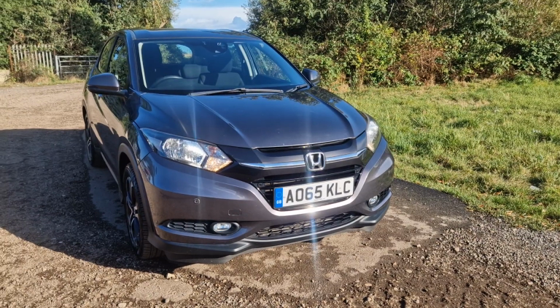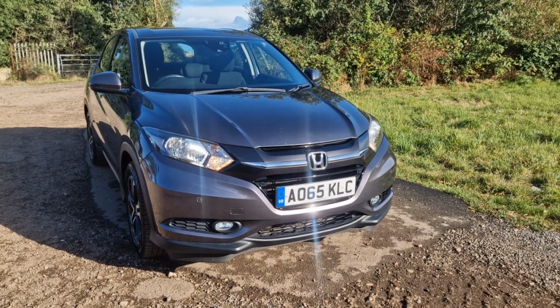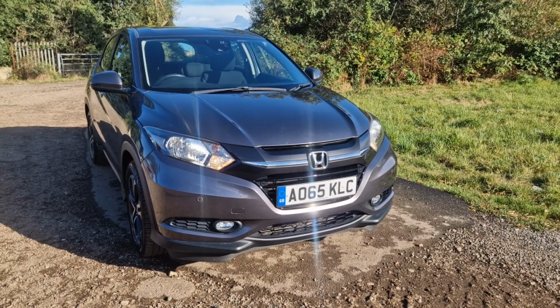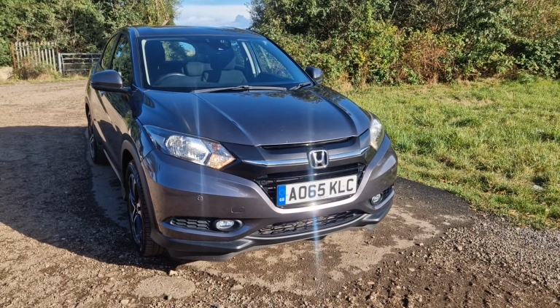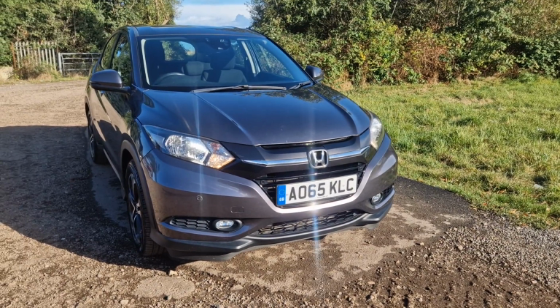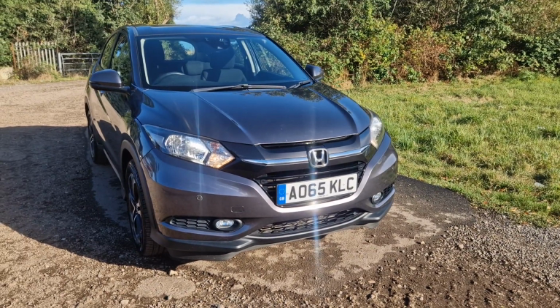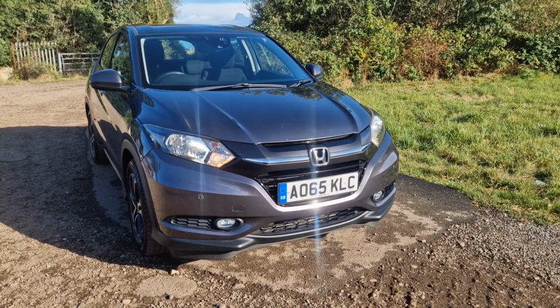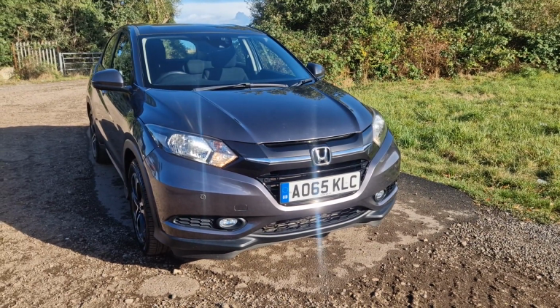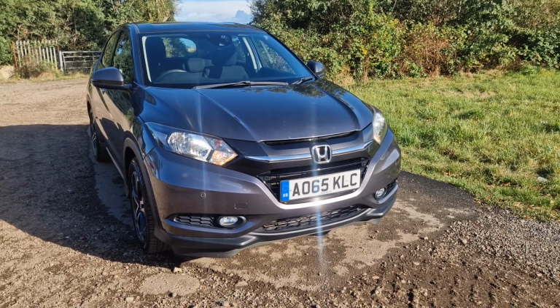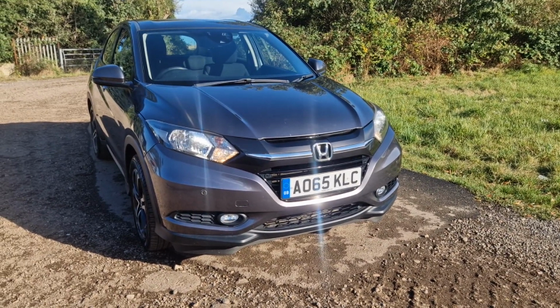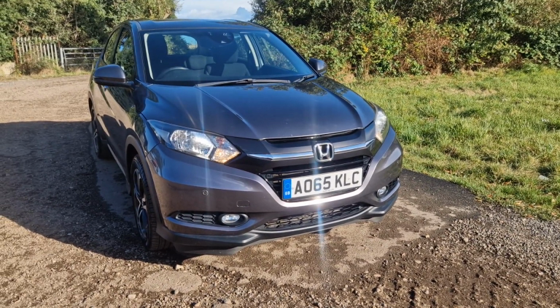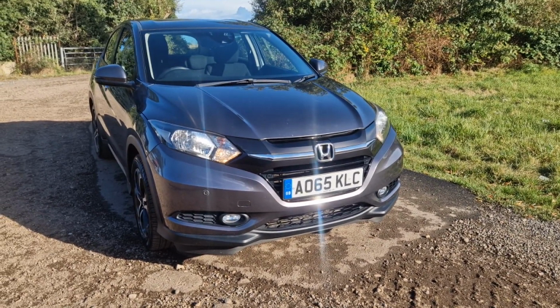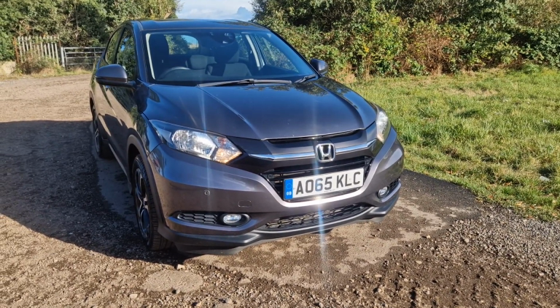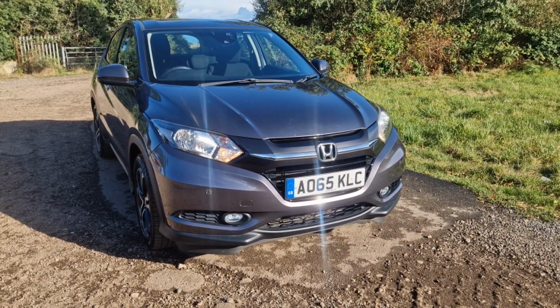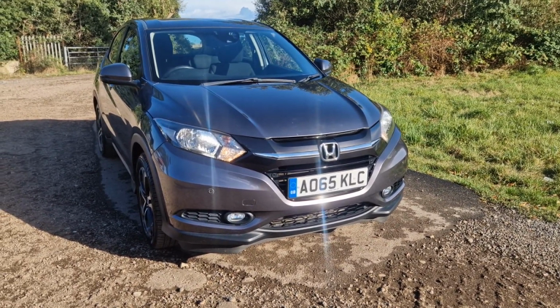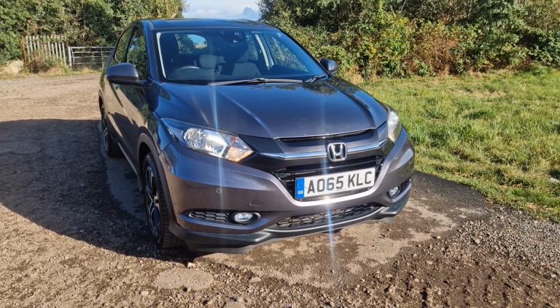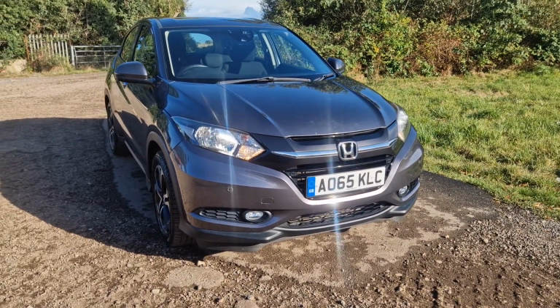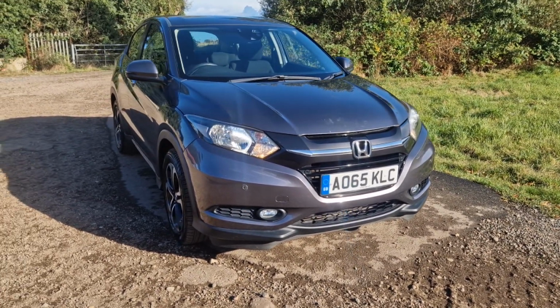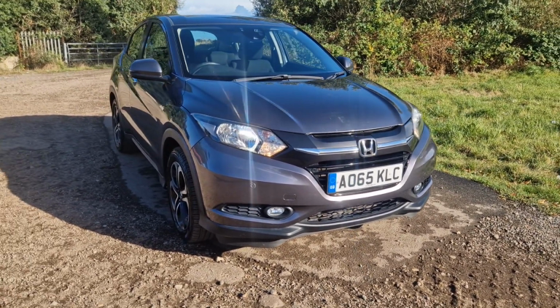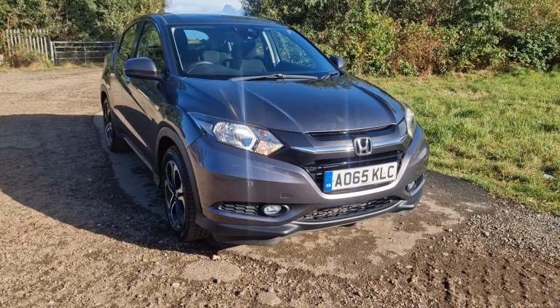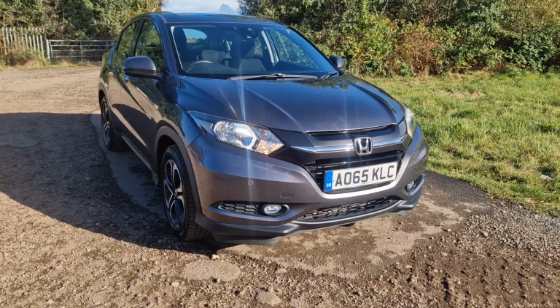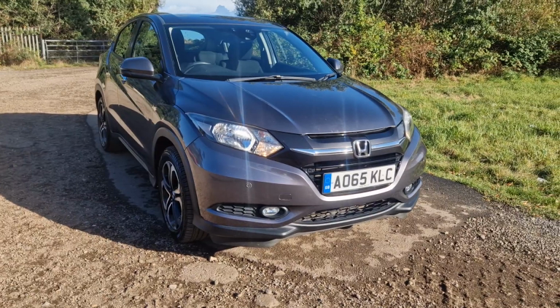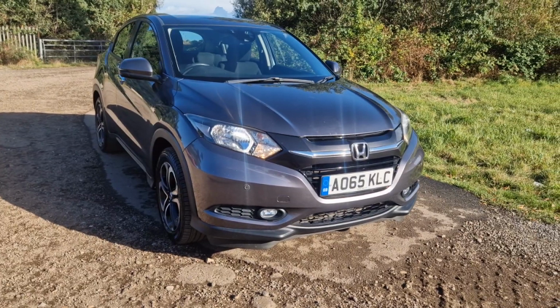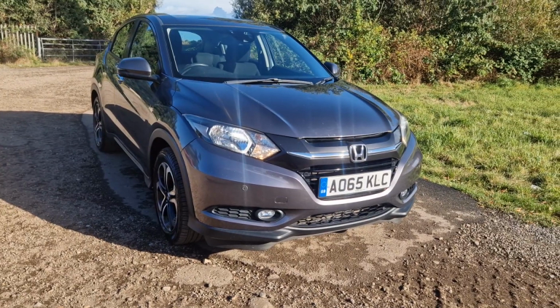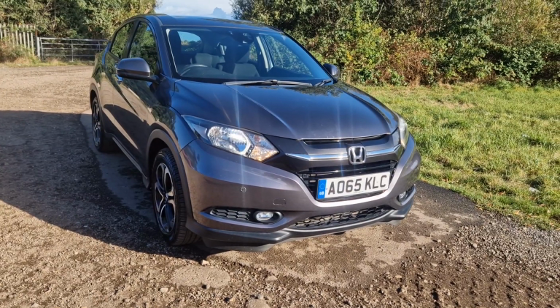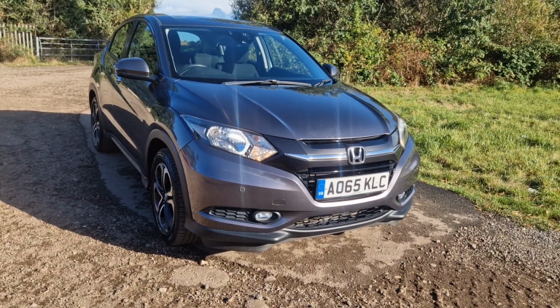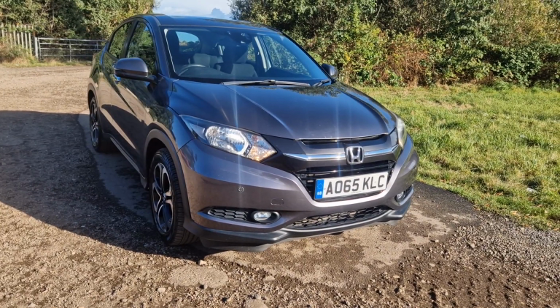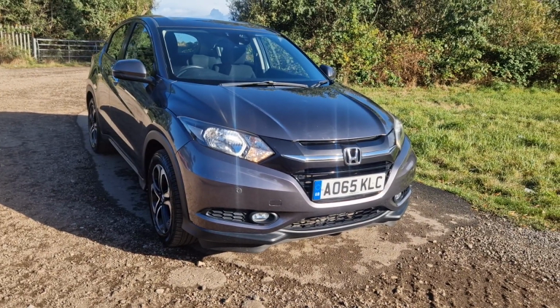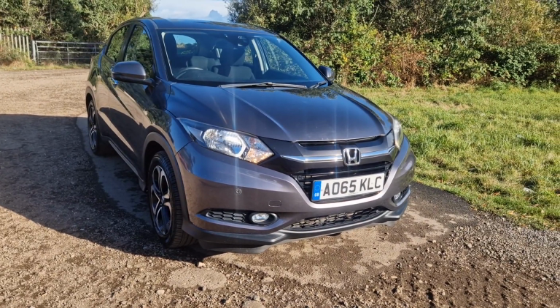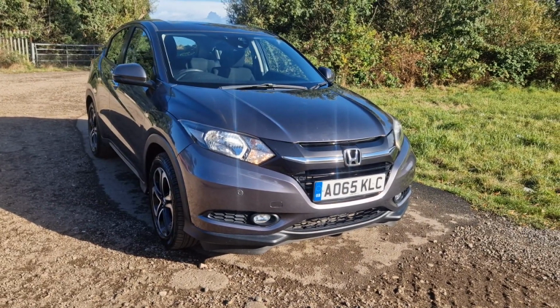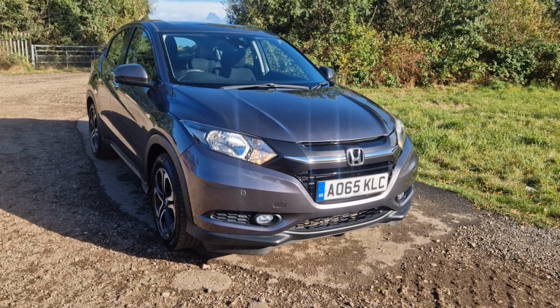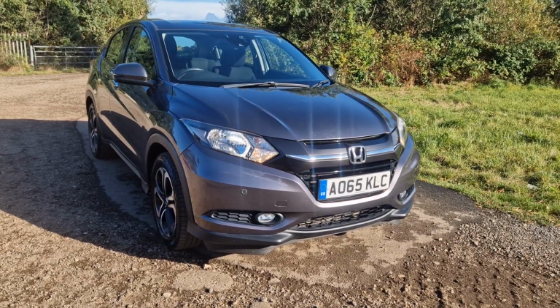Hi there, thanks for watching the video of this really nice little Honda HR-V 1.6 diesel. So where do I start with this one? It's a lovely little car.